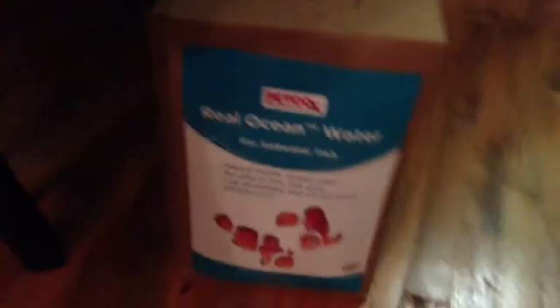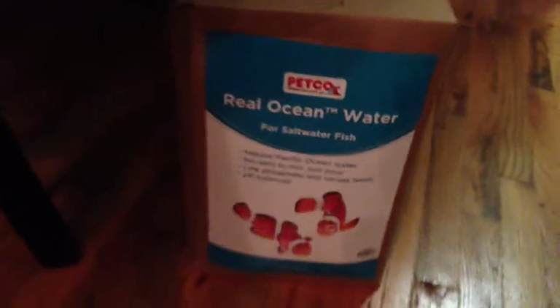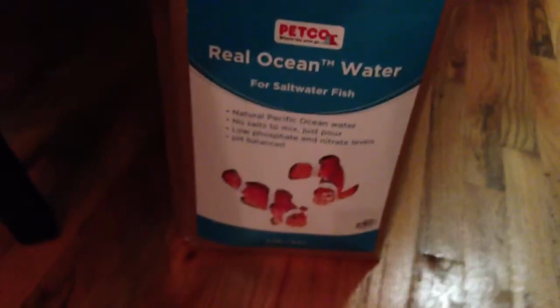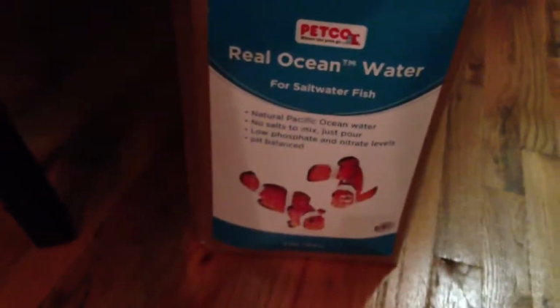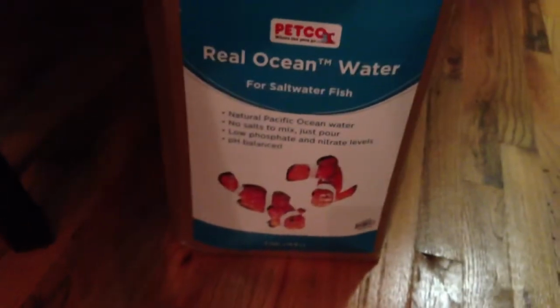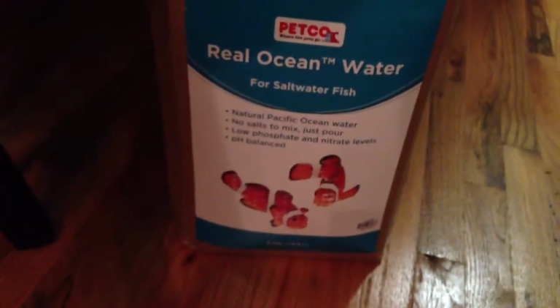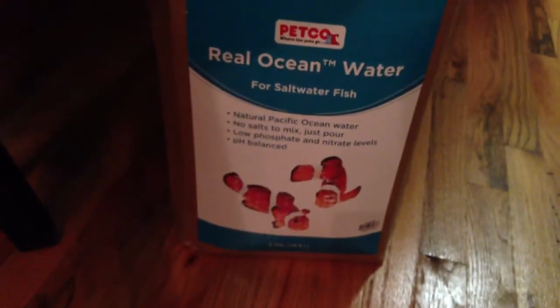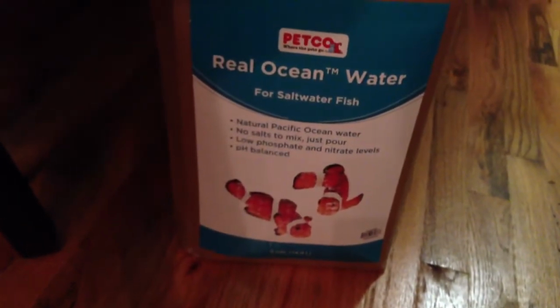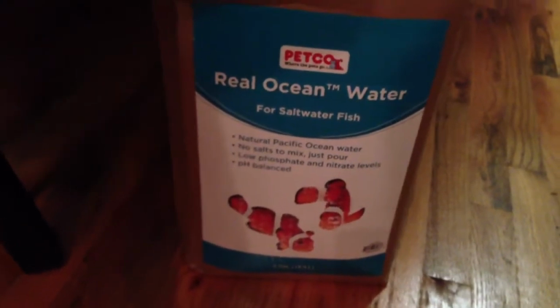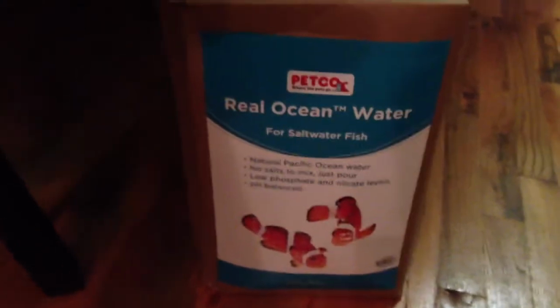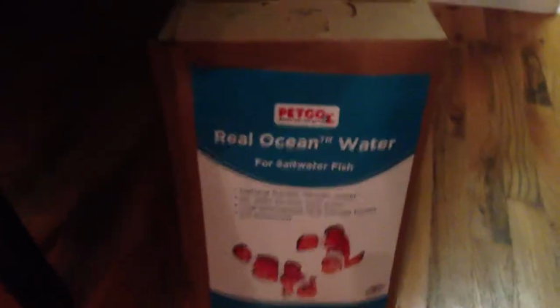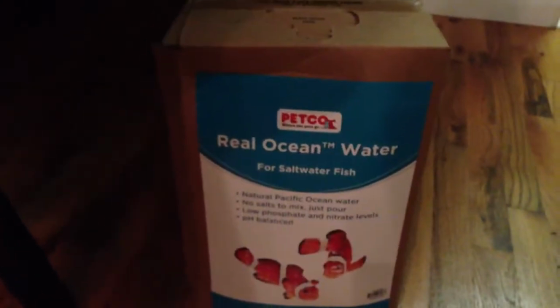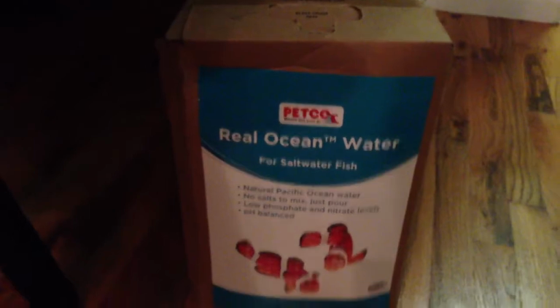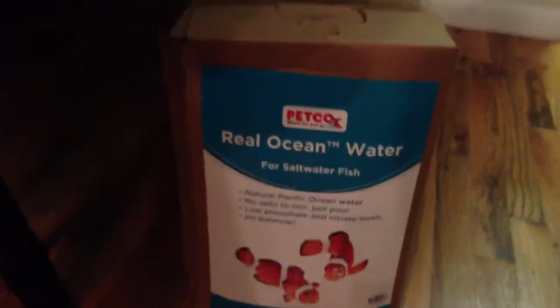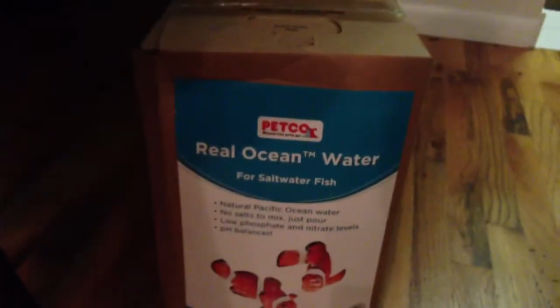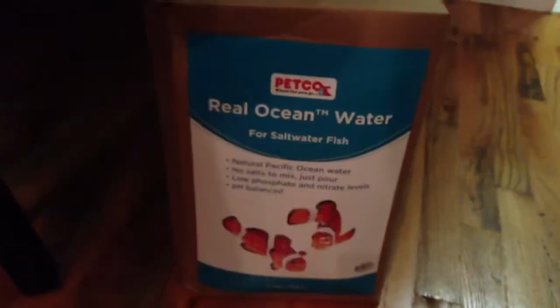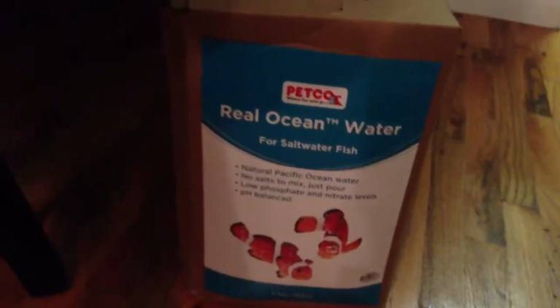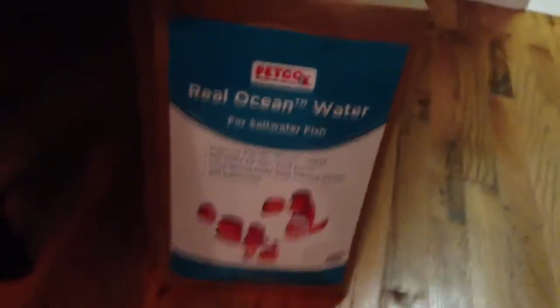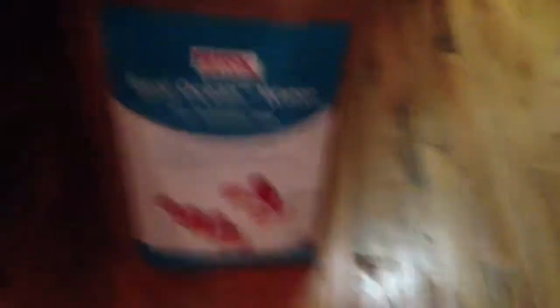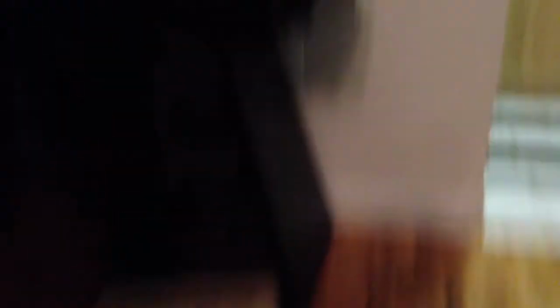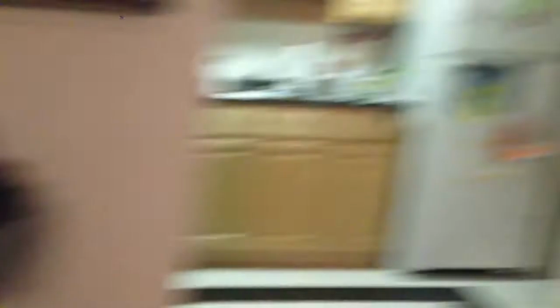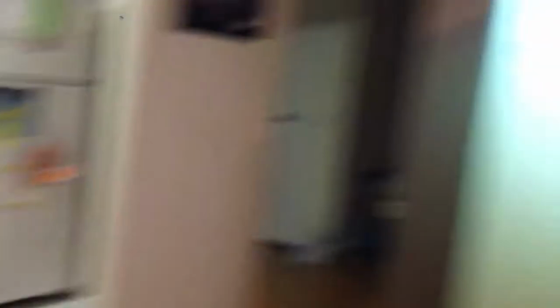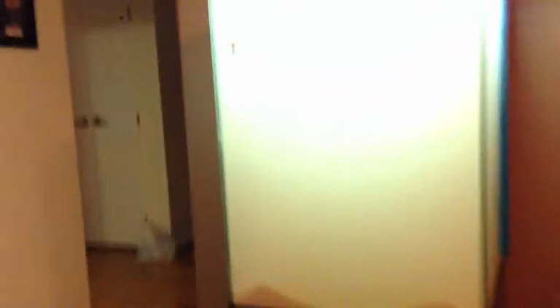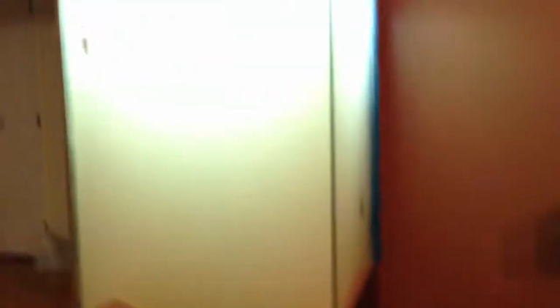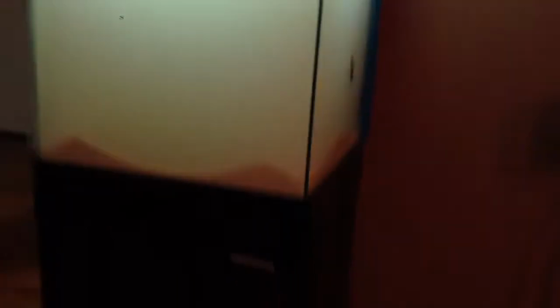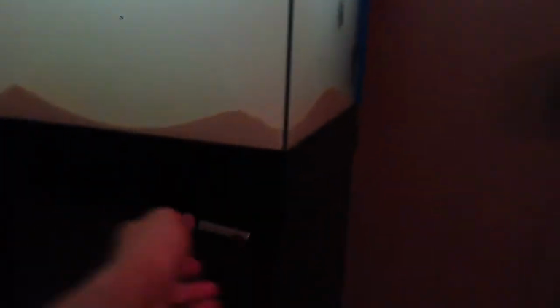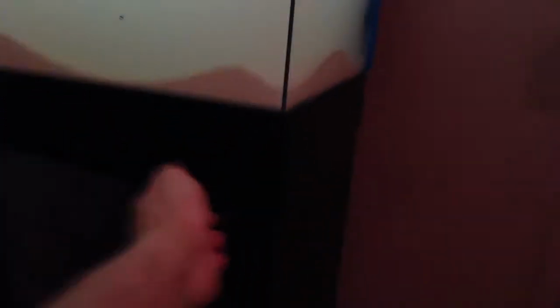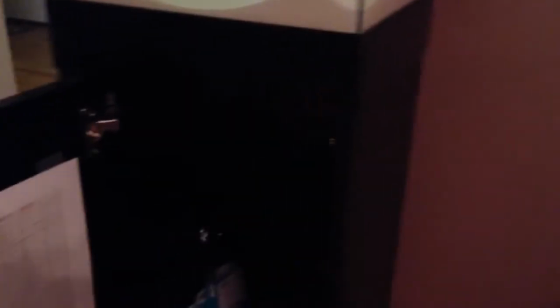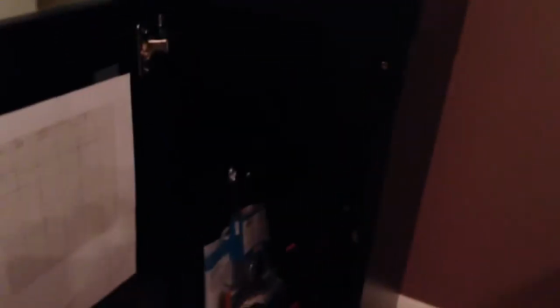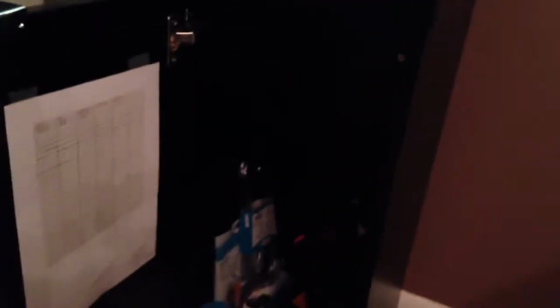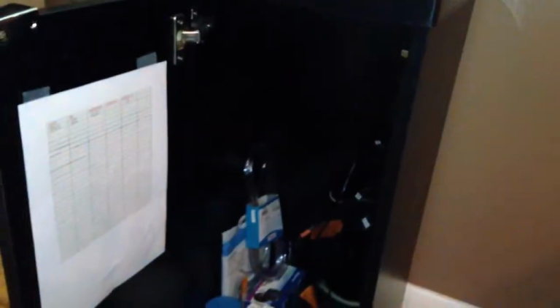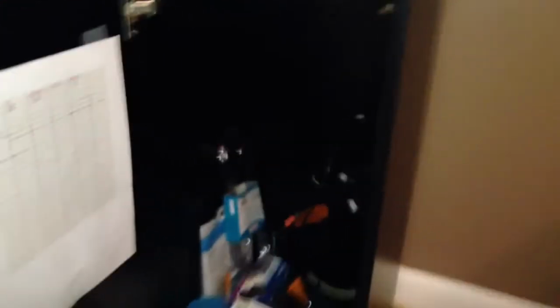The water is real ocean water — instant ocean, real ocean water from Petco. And let me tell you, I'm surprised, but it's true — I'll show you guys in here real quick.